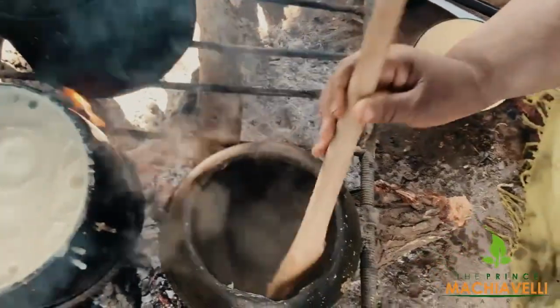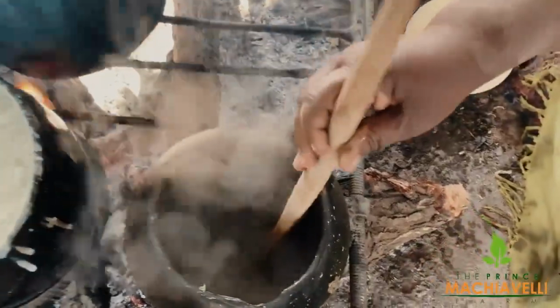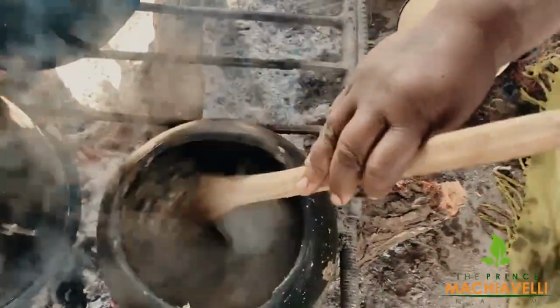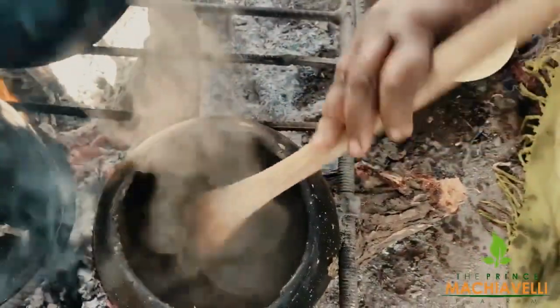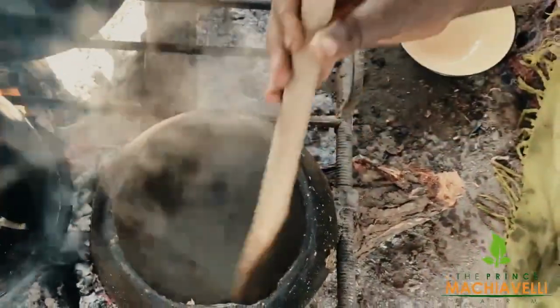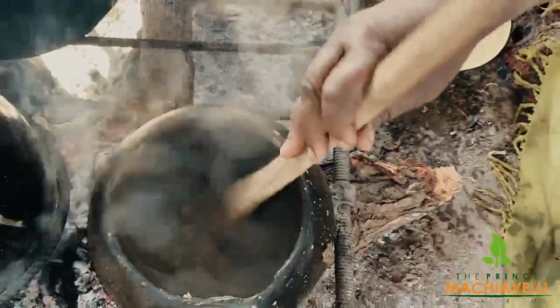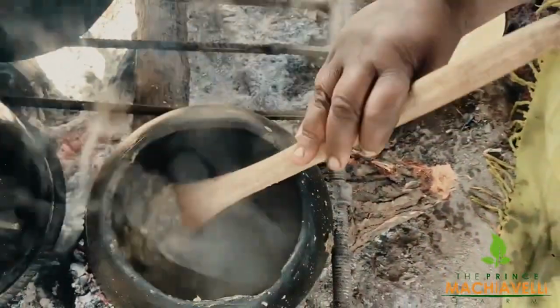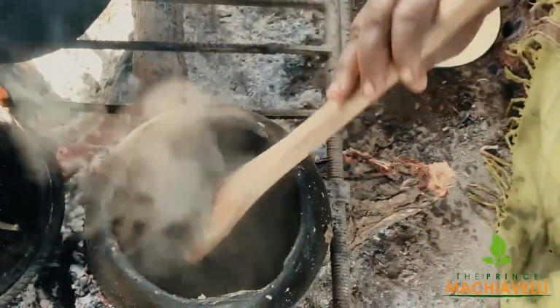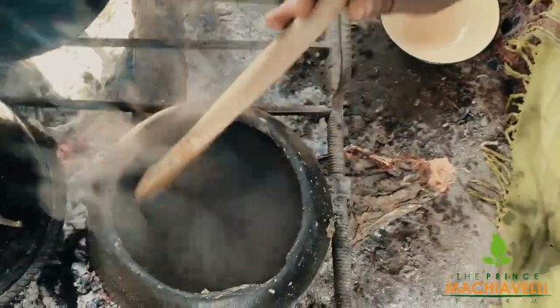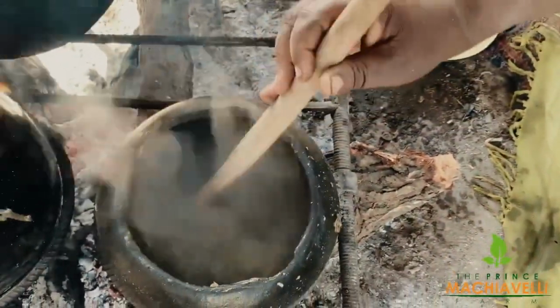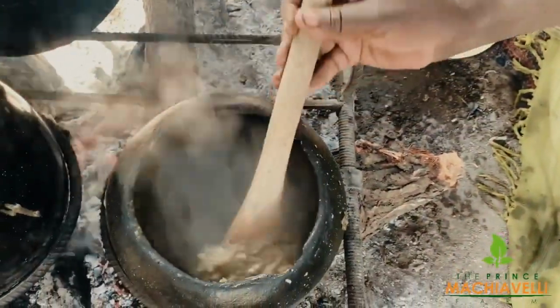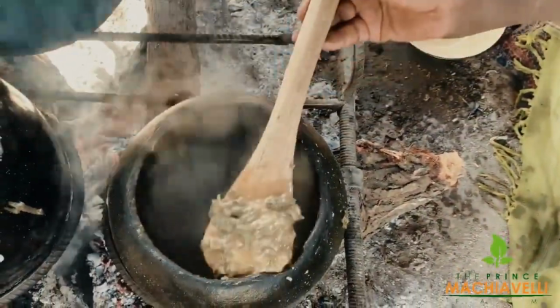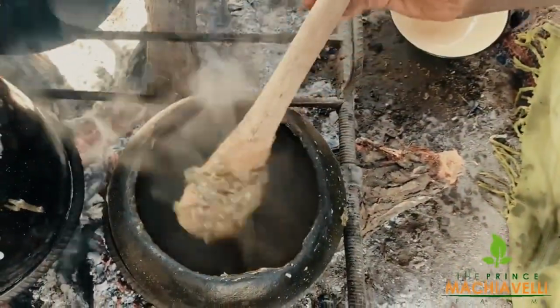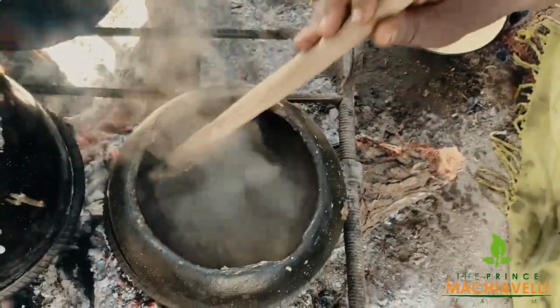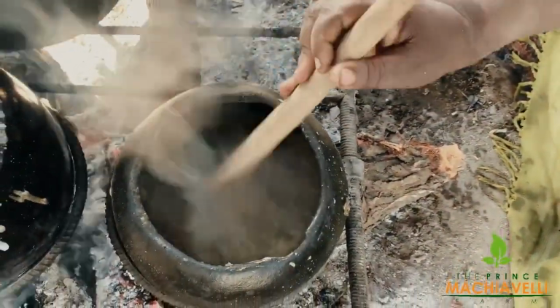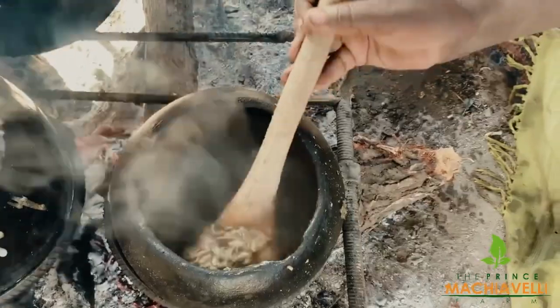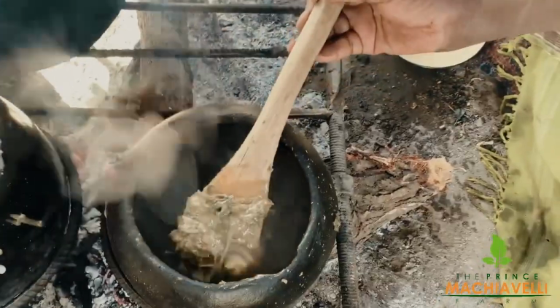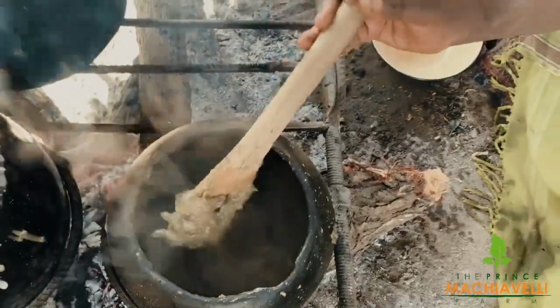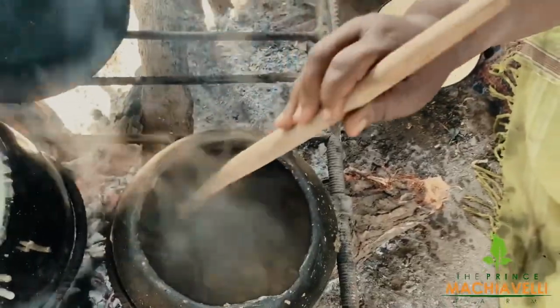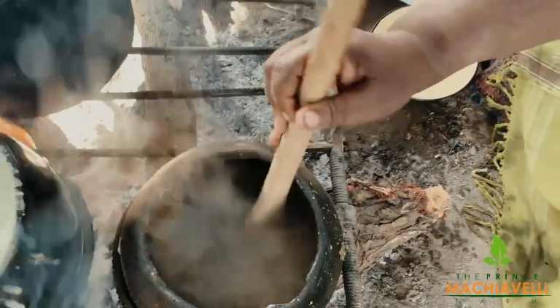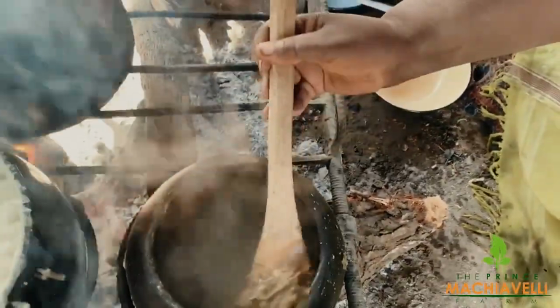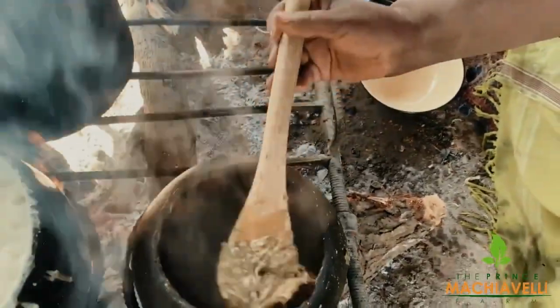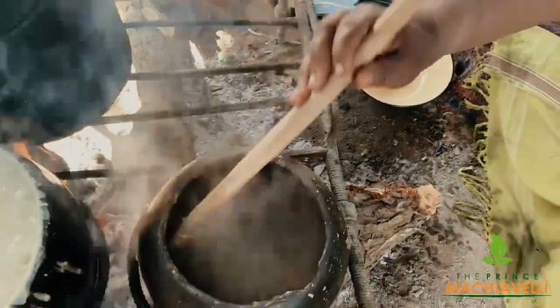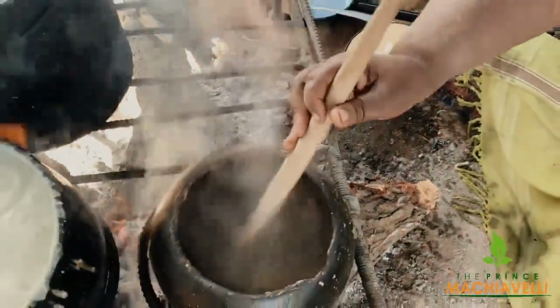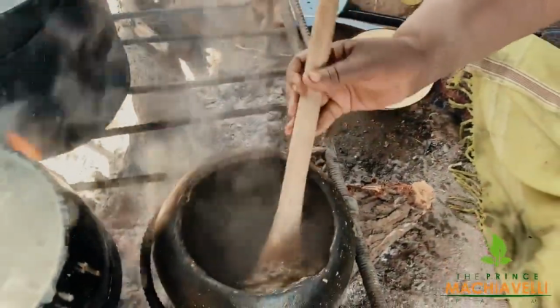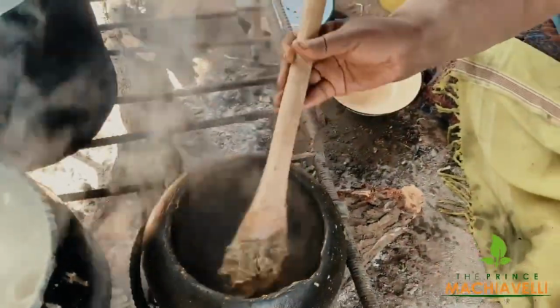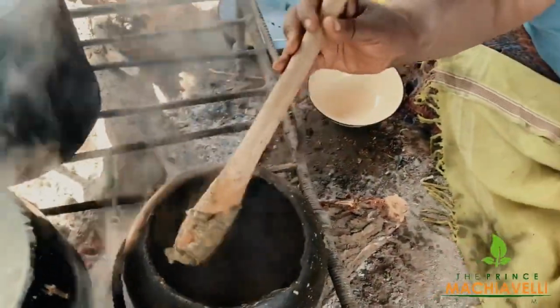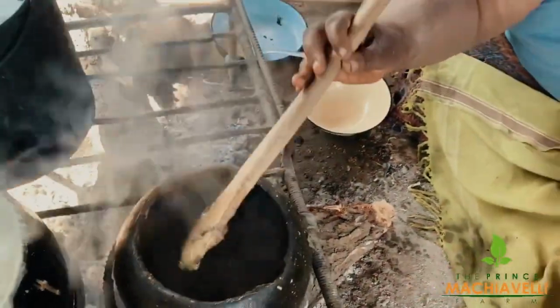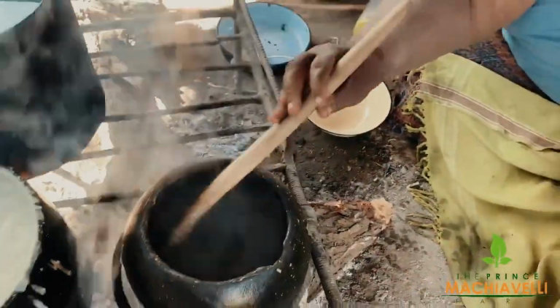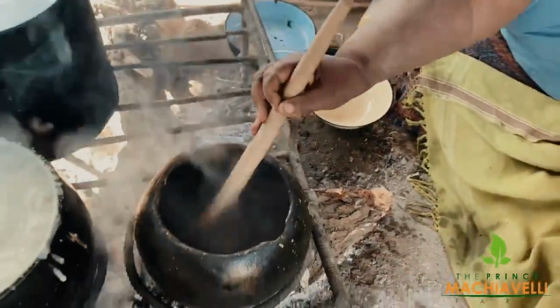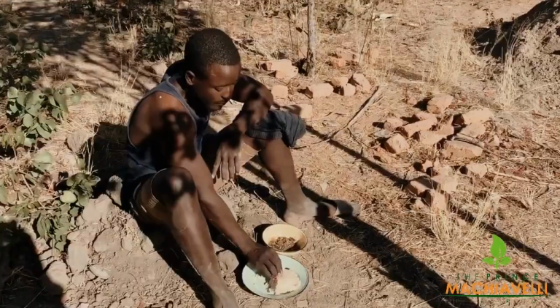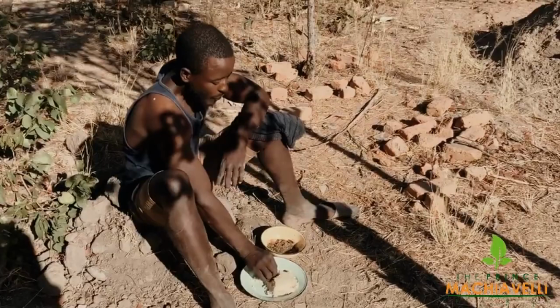After pouring peanut butter, my mom allows it to boil again for approximately 10 minutes. Then it's time to dish out the food.